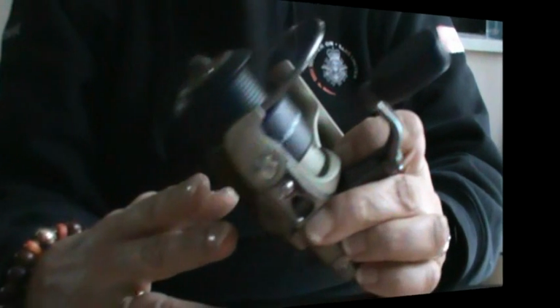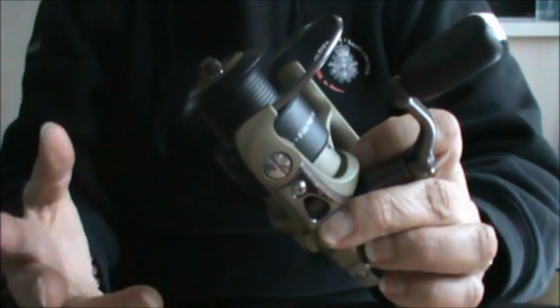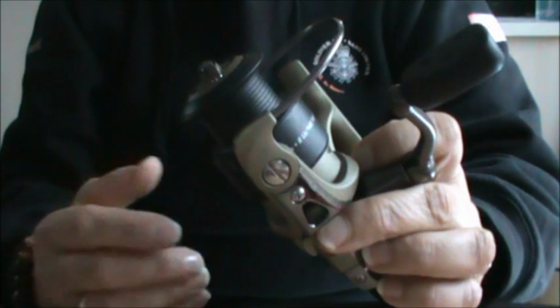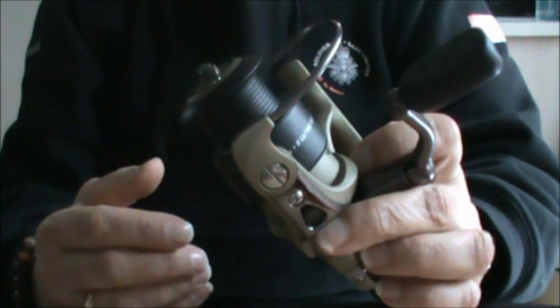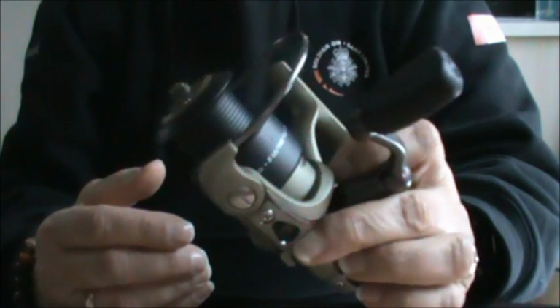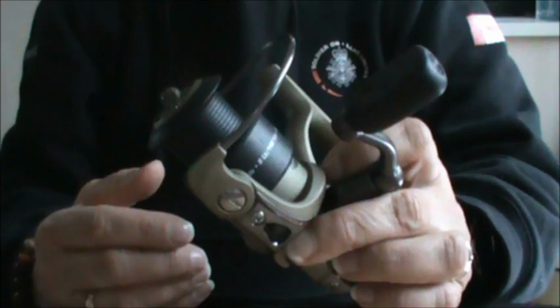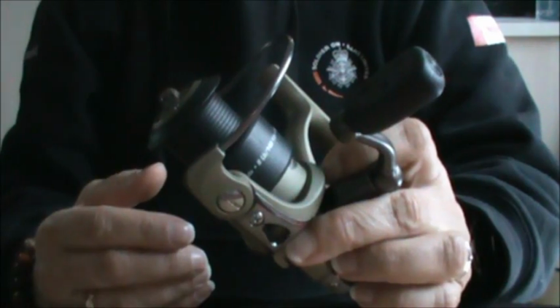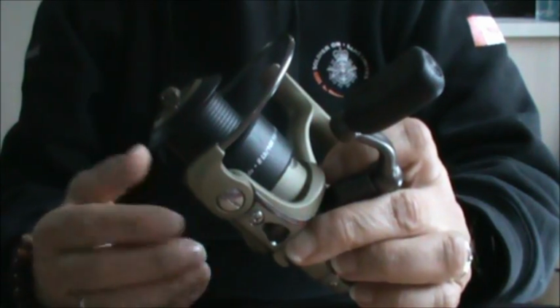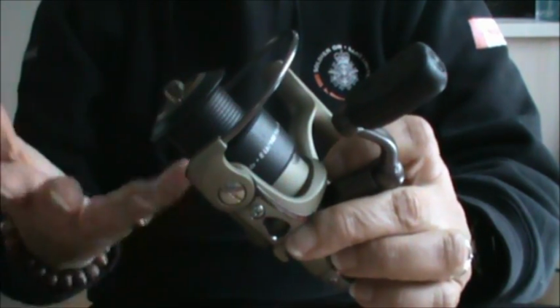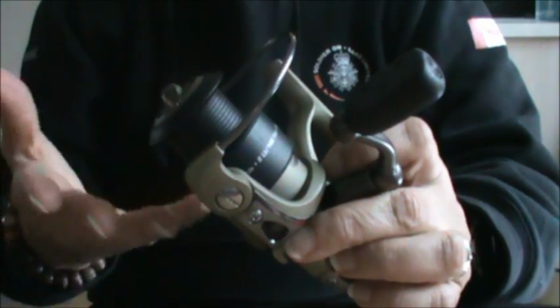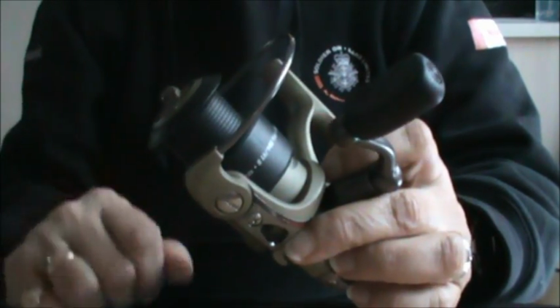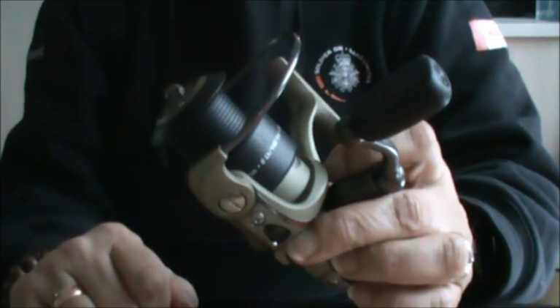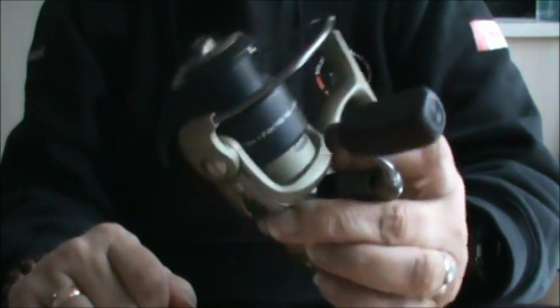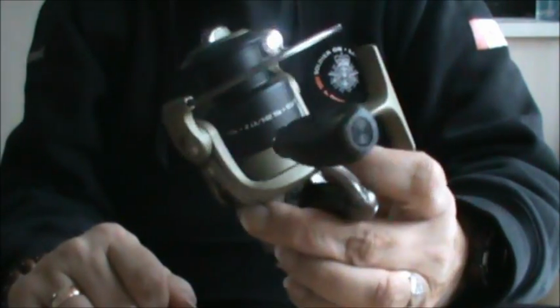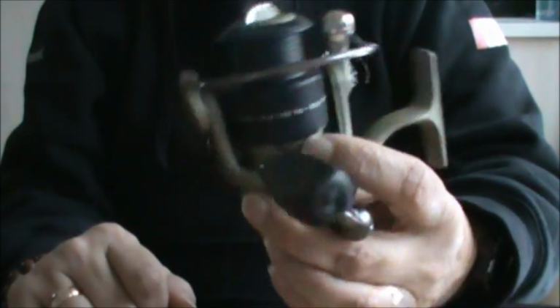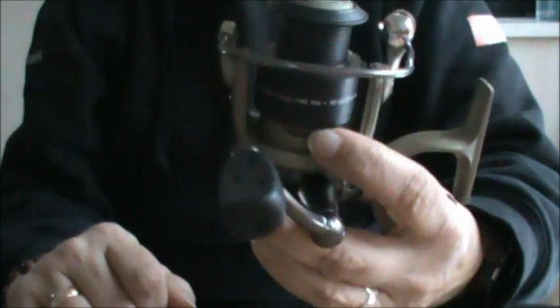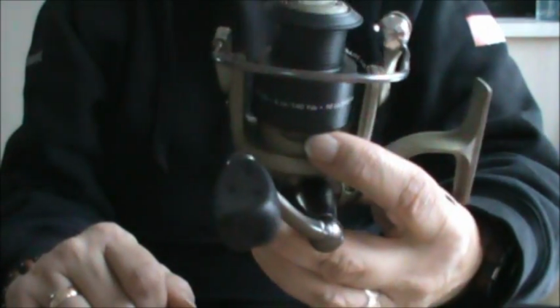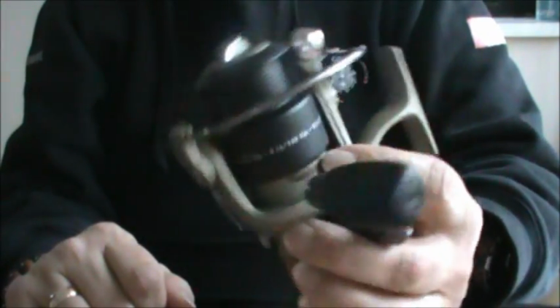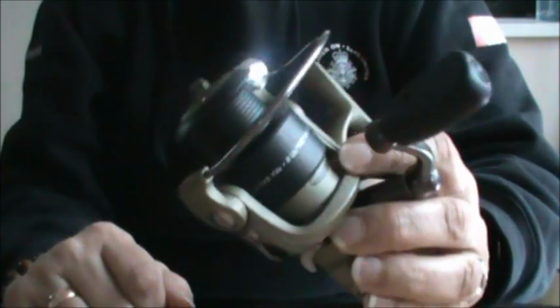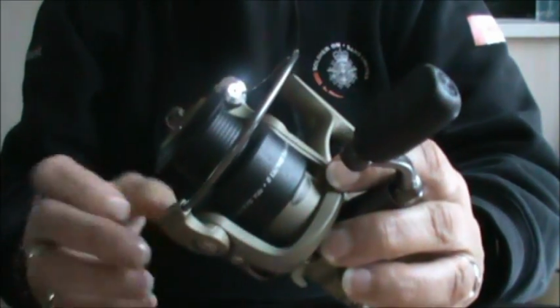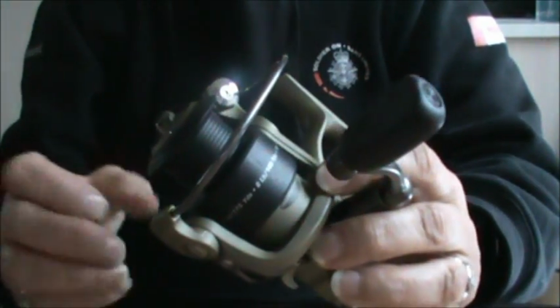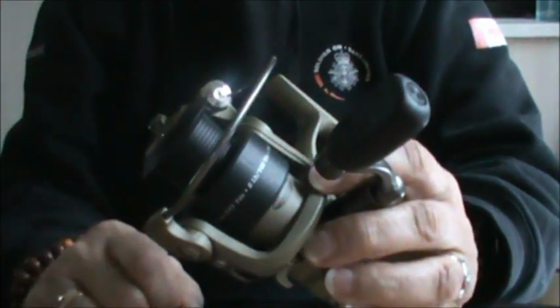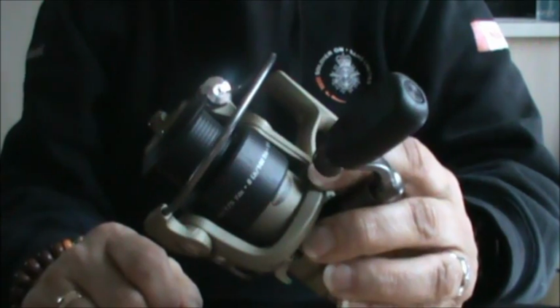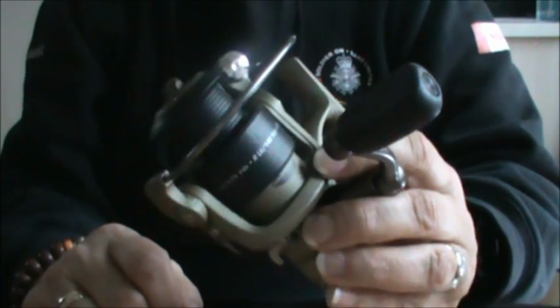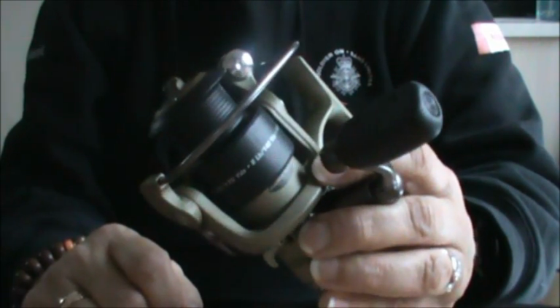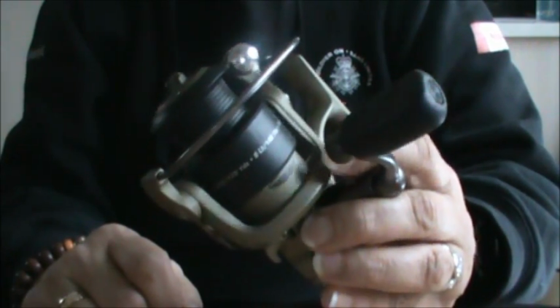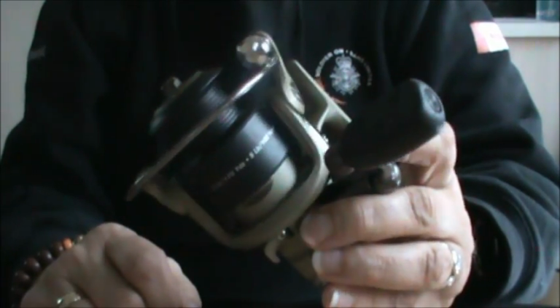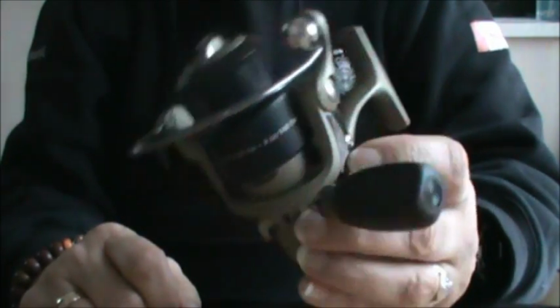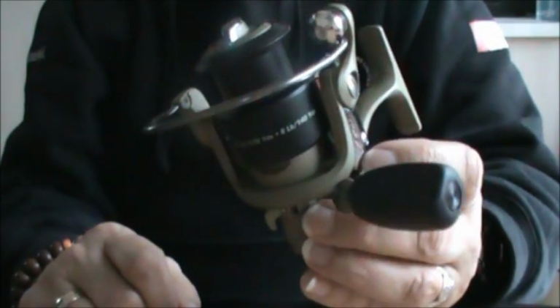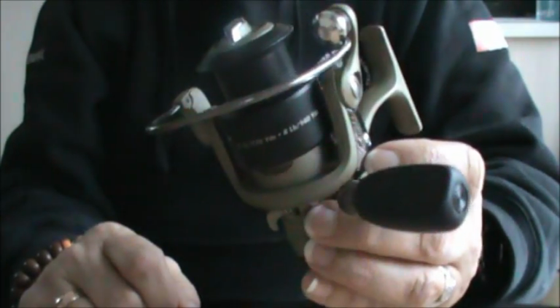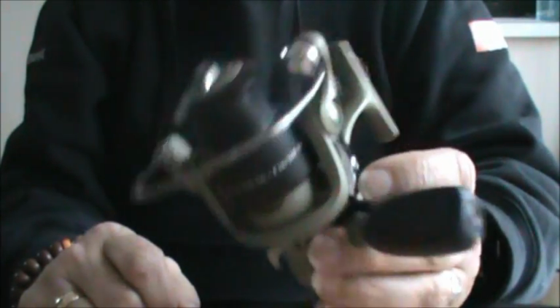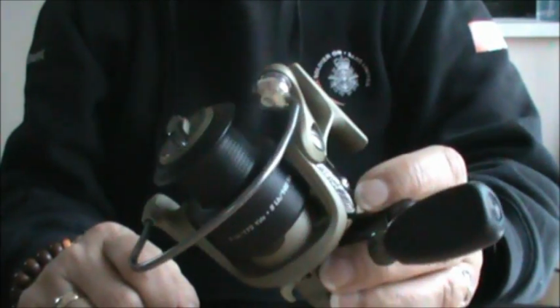Hi everyone, this is Sharon for ReelGalsFish. I was just cleaning my fishing reels and I thought to myself, why don't I do a quick overview of a spinning reel to help out our new friends to the sport.